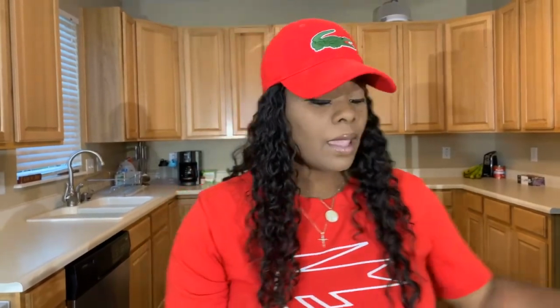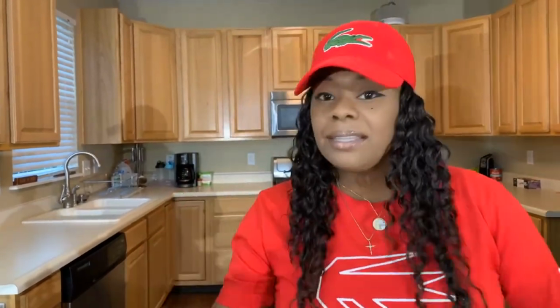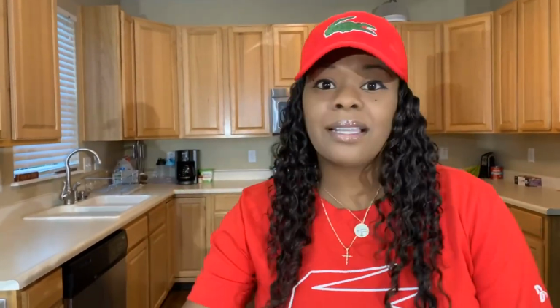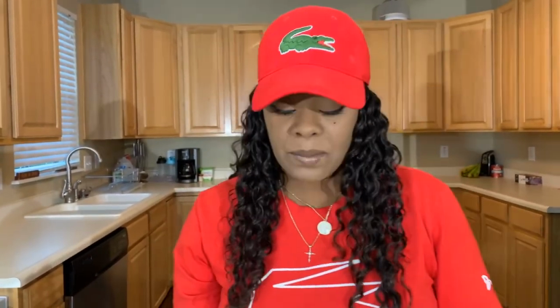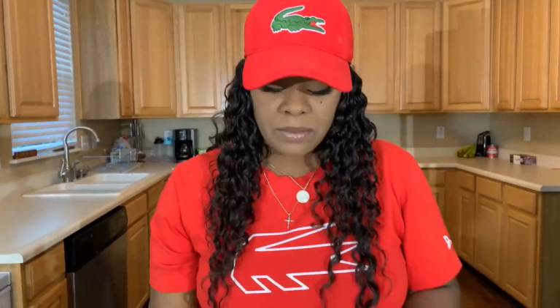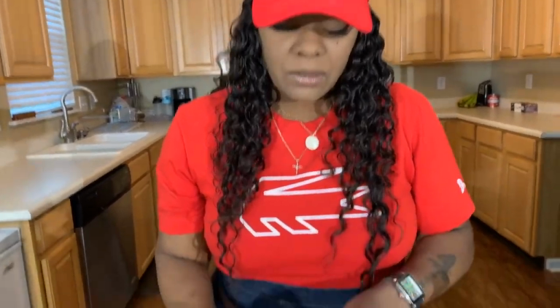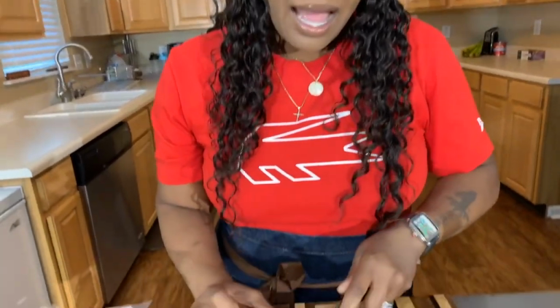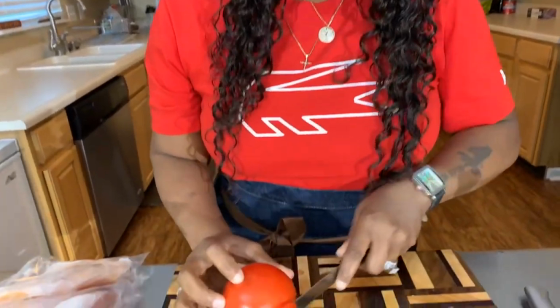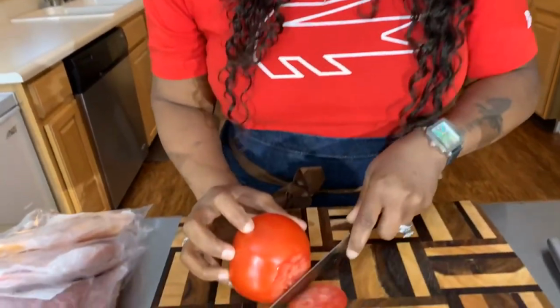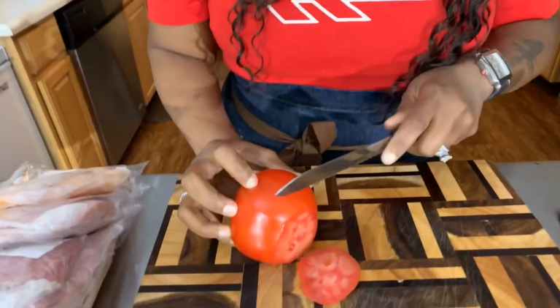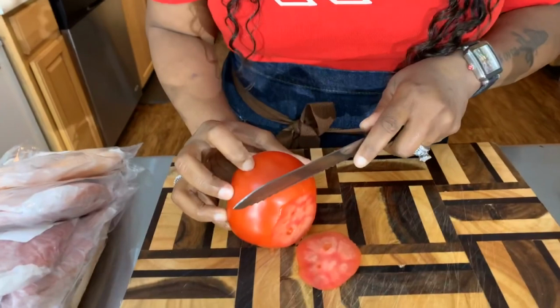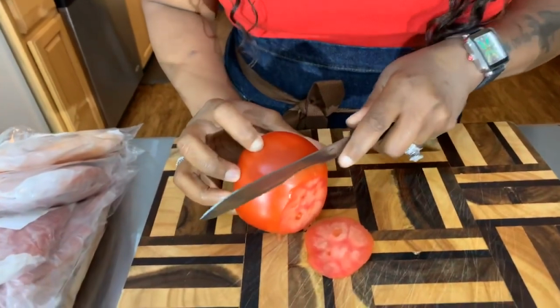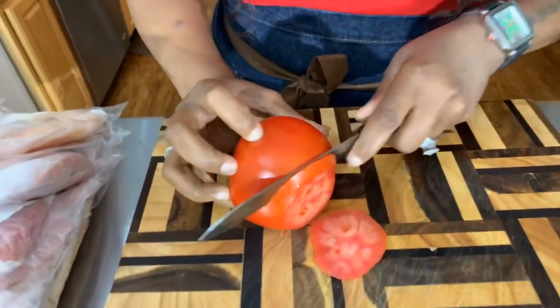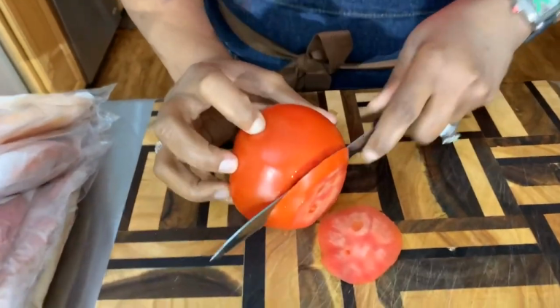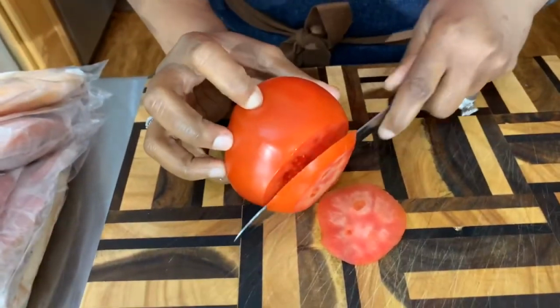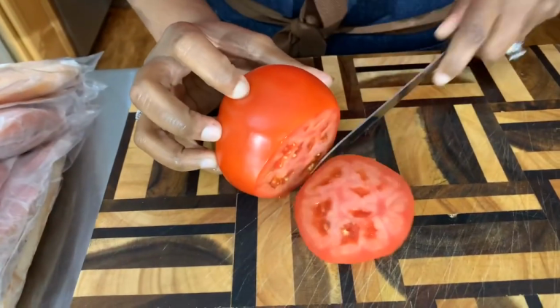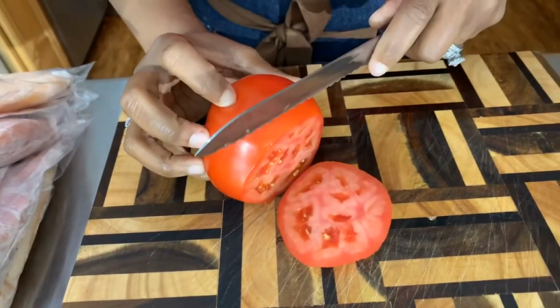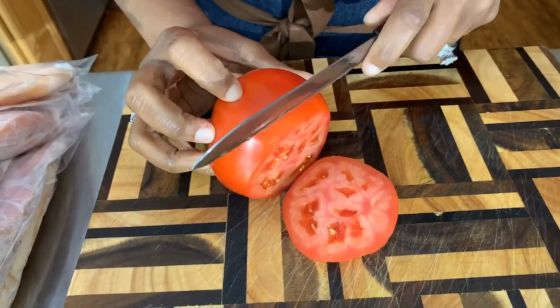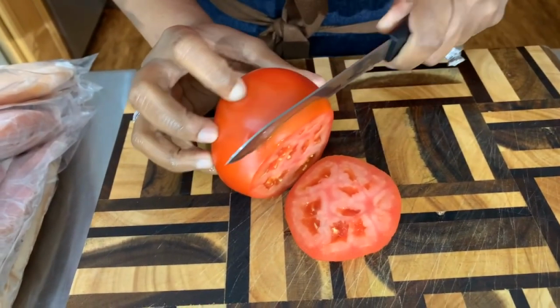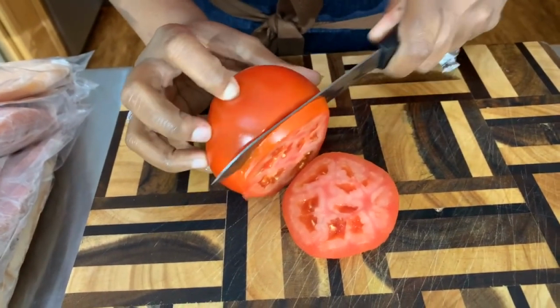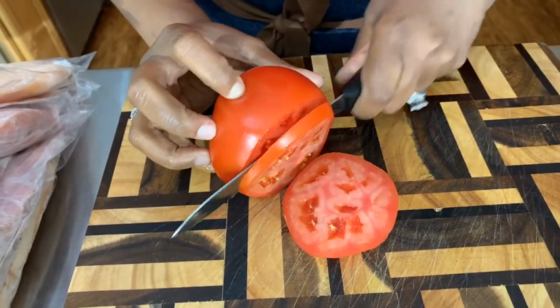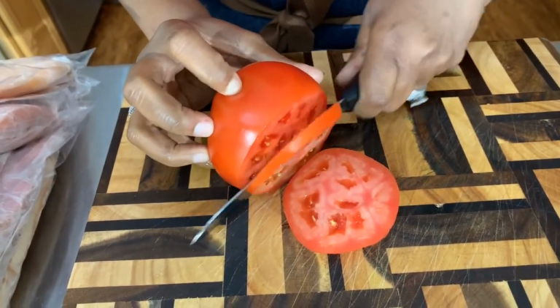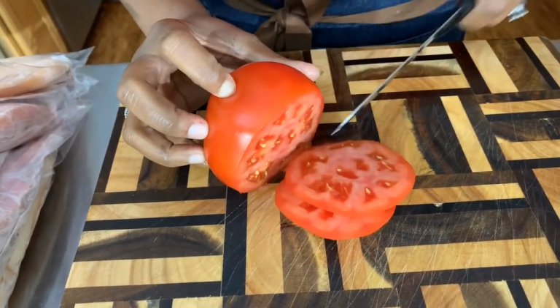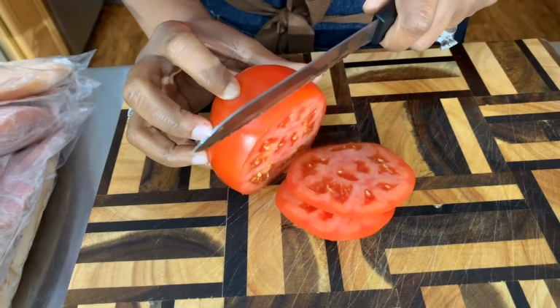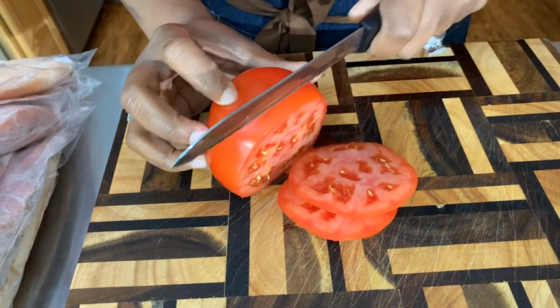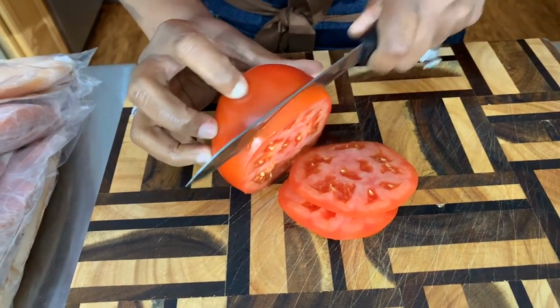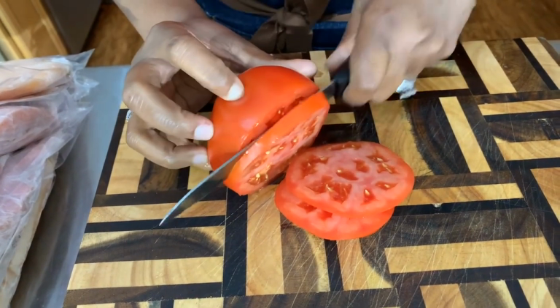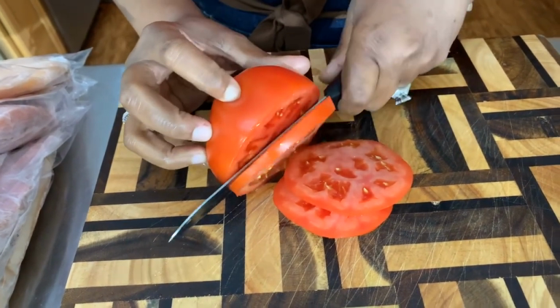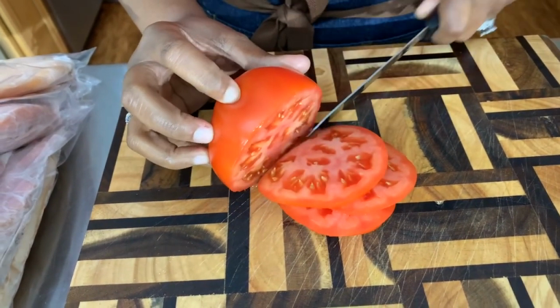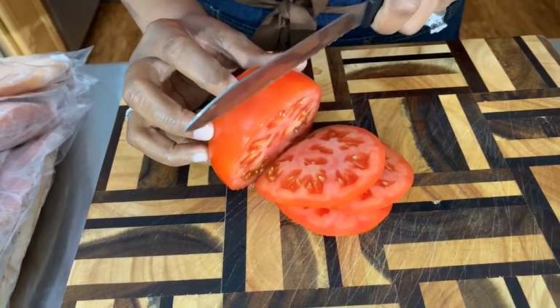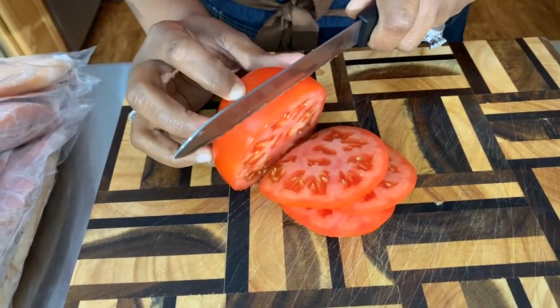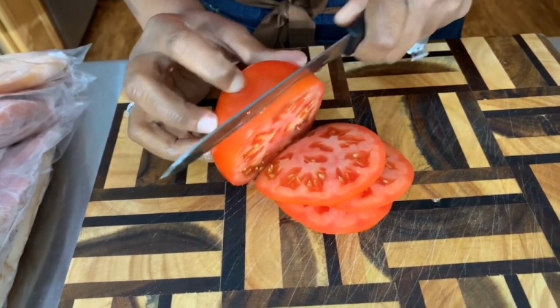I need to cut a little bit more tomato. I hope you all are having an amazing day today. Let me know in the comment section below — do you like to make subs like this? And if you do, what do you like to put on yours?